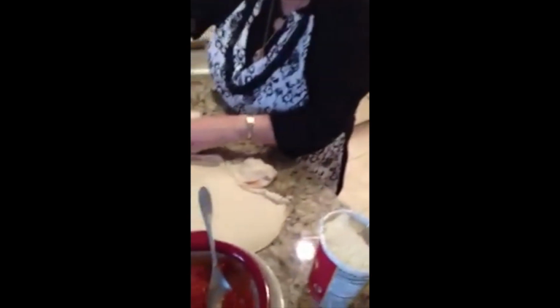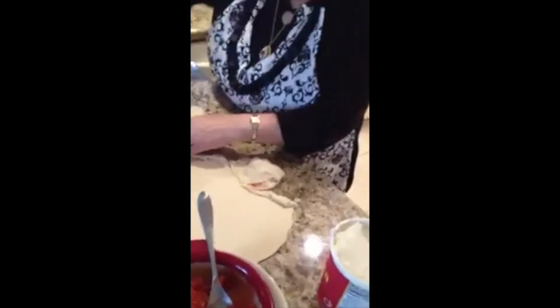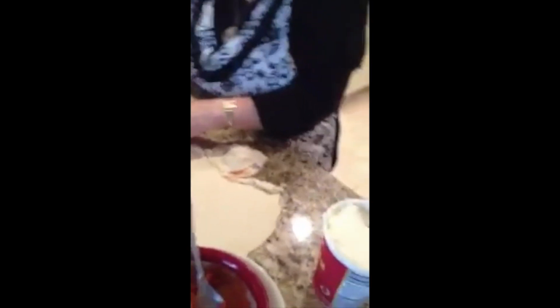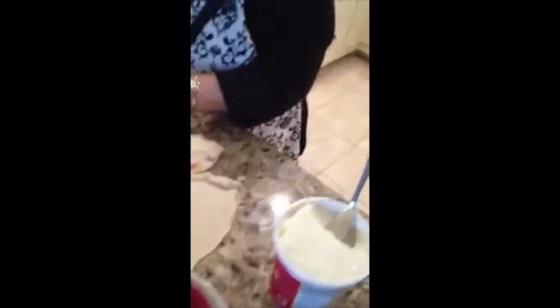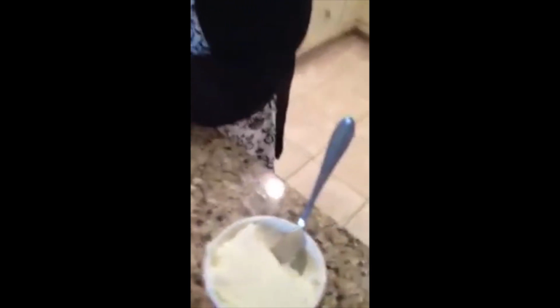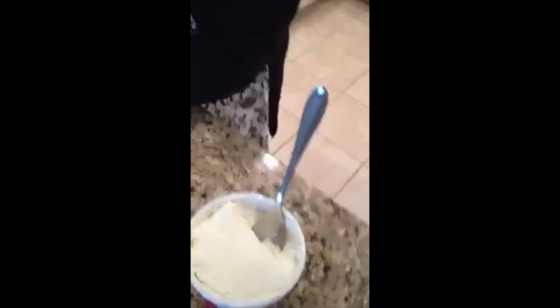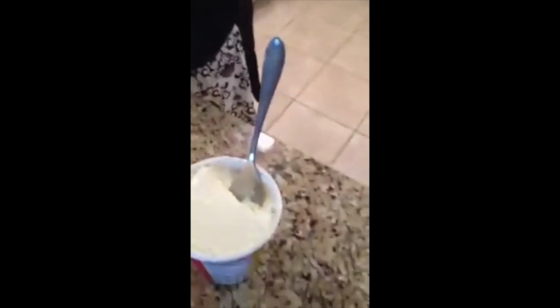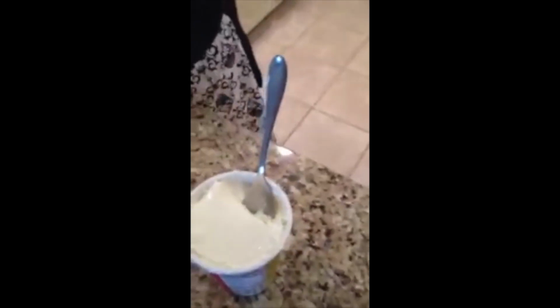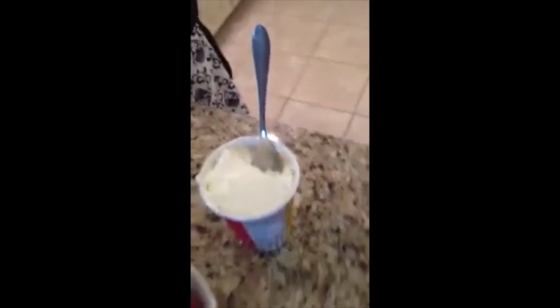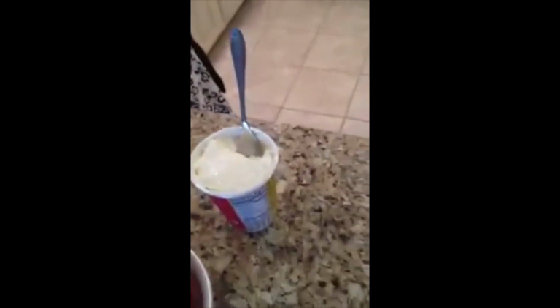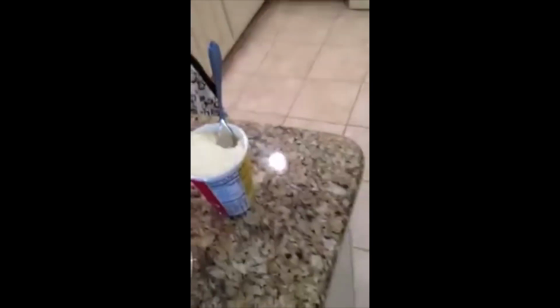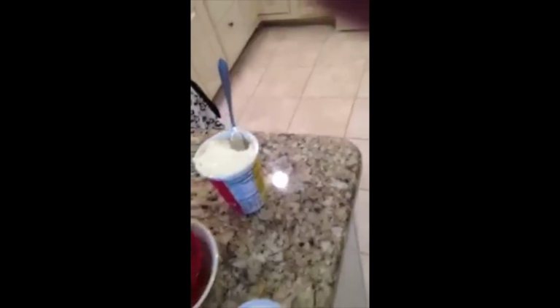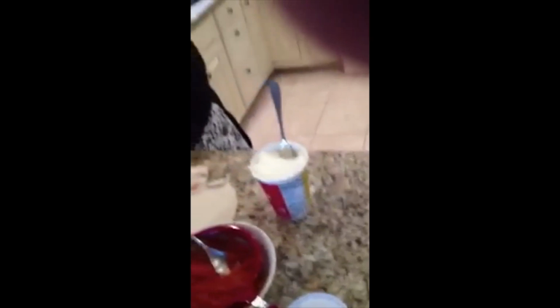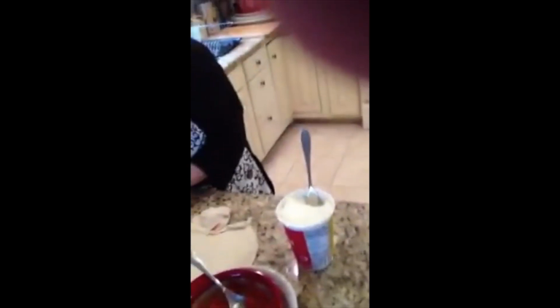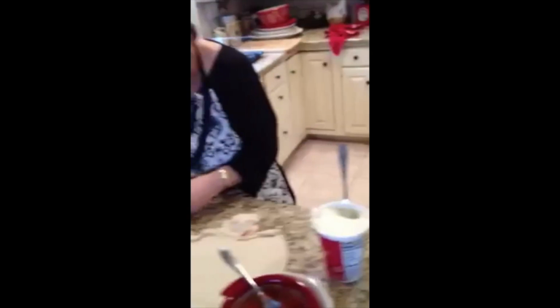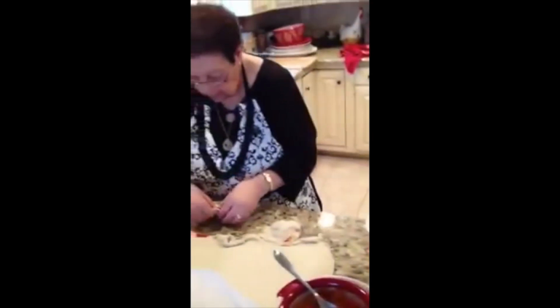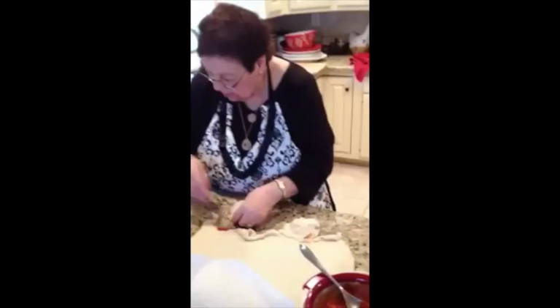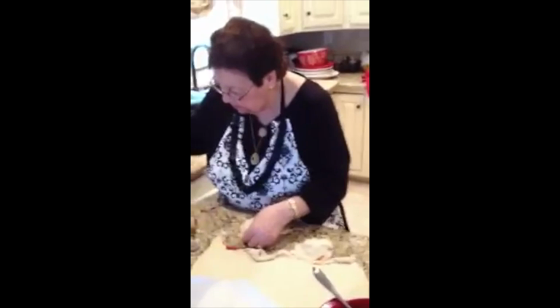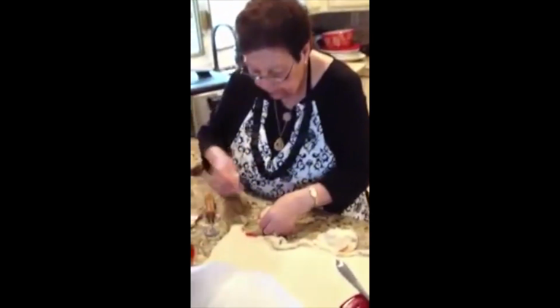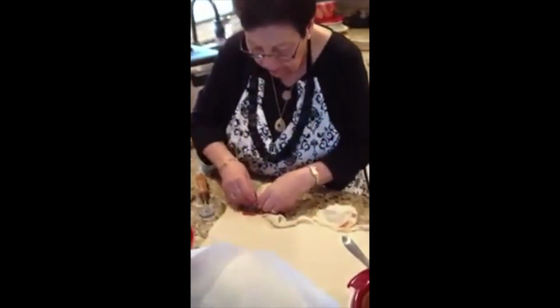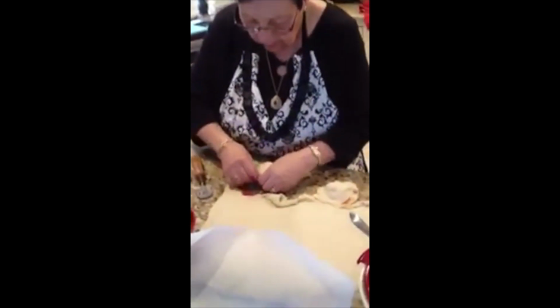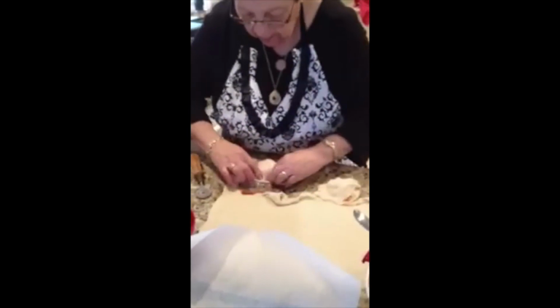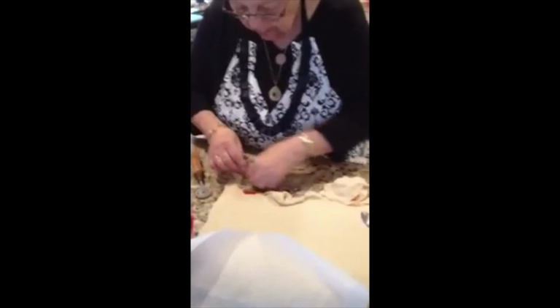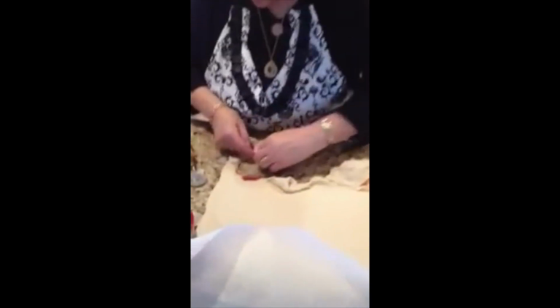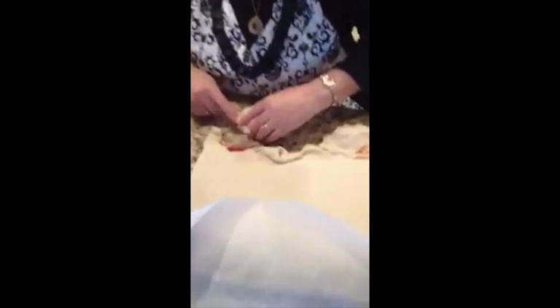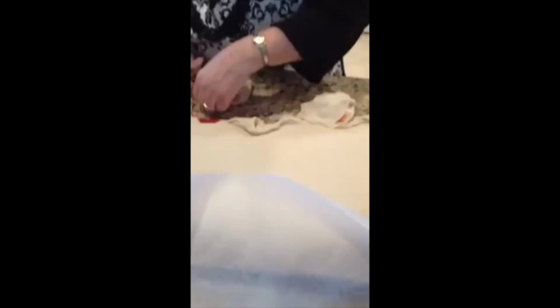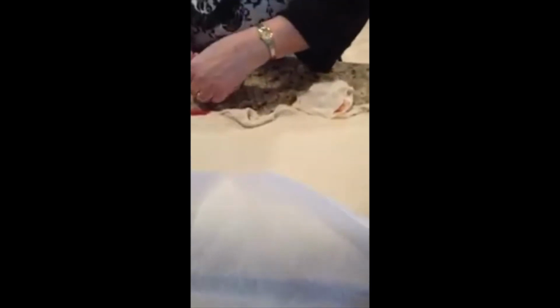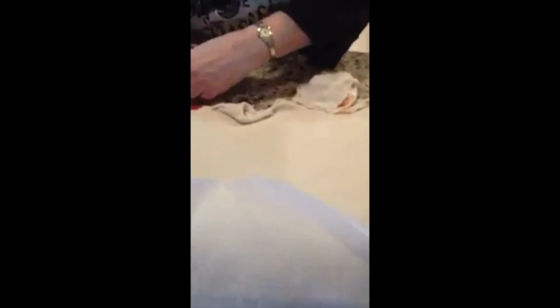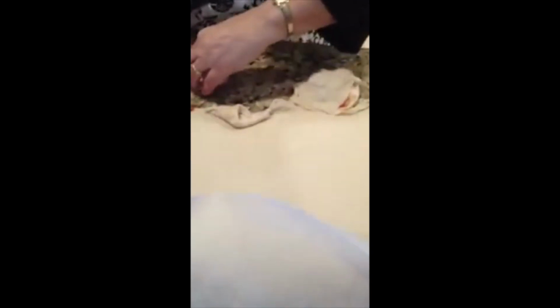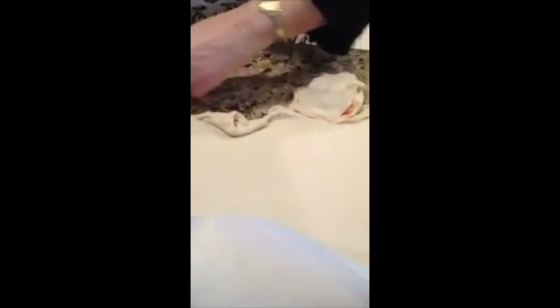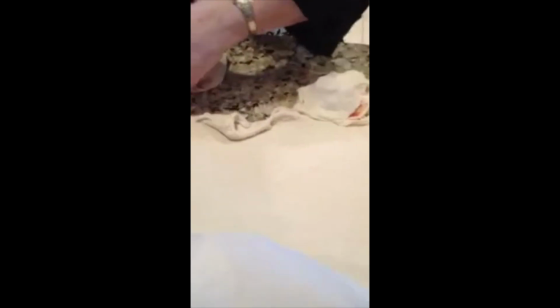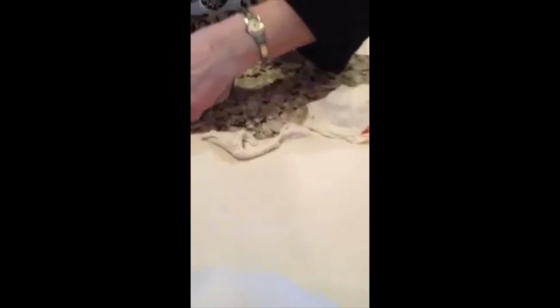I gotta put a little bit of flour on the bottom. I'm going to put some in a dish. See? They look really good. Gotta try to make them a little smaller than that.